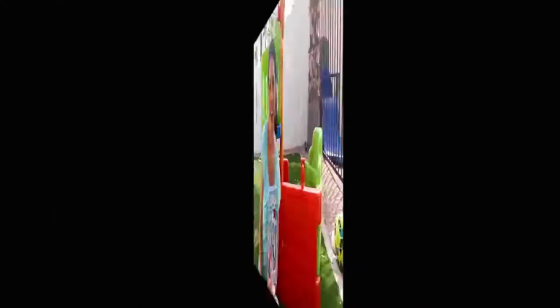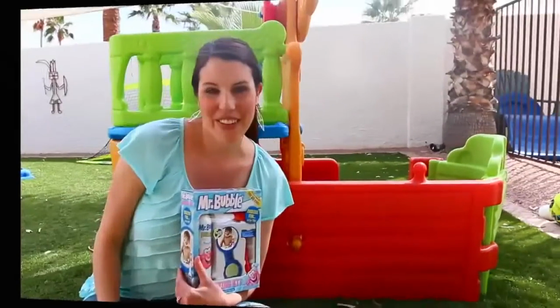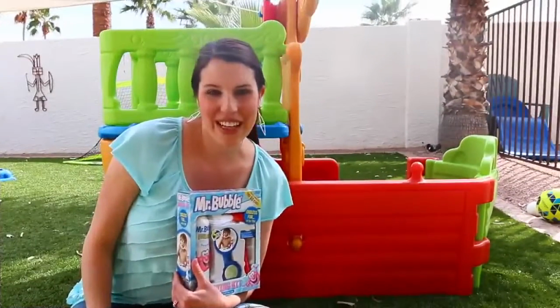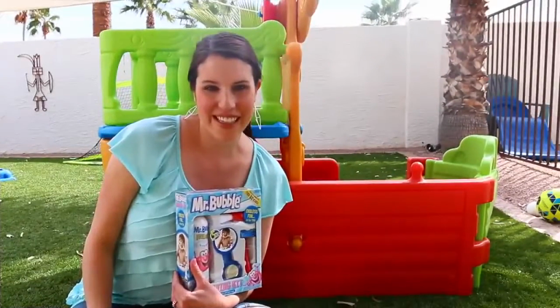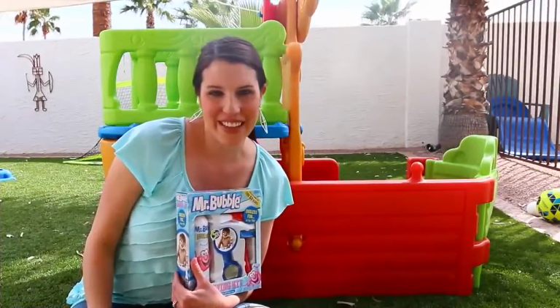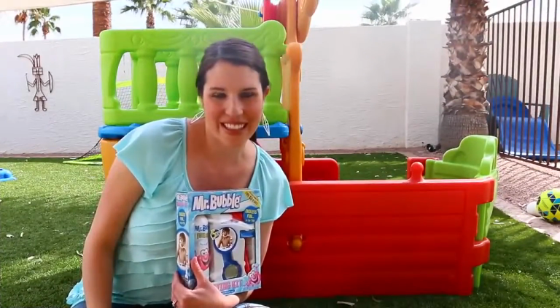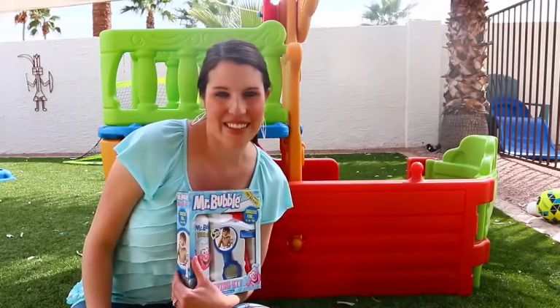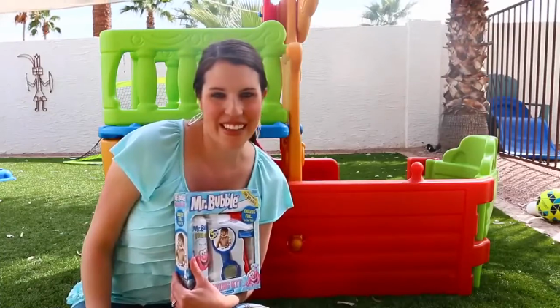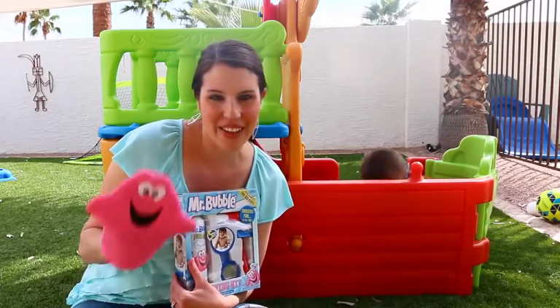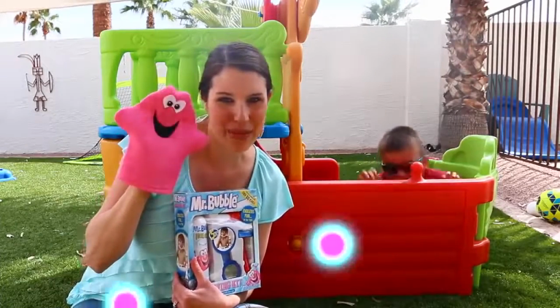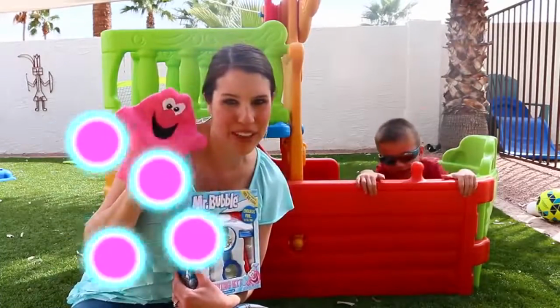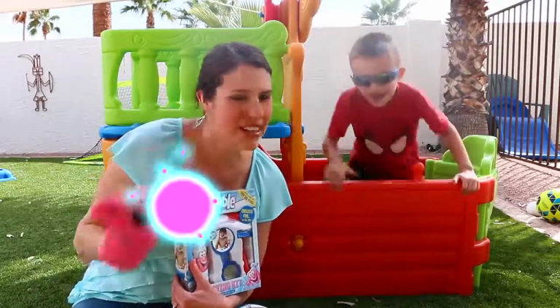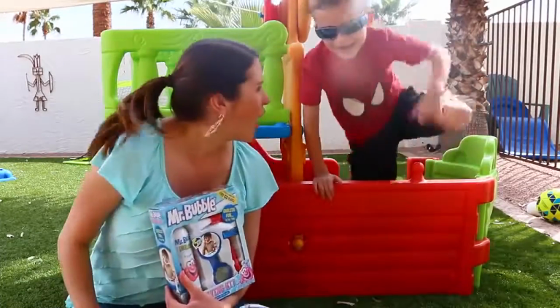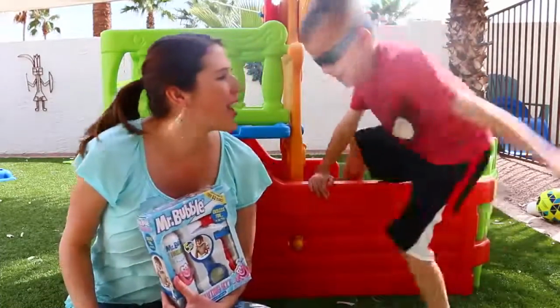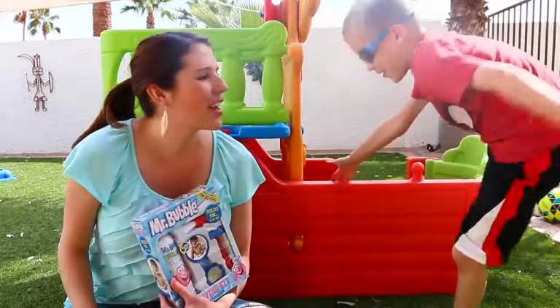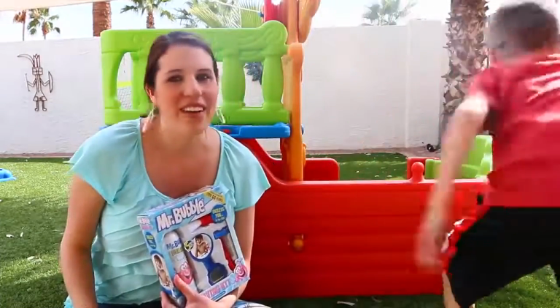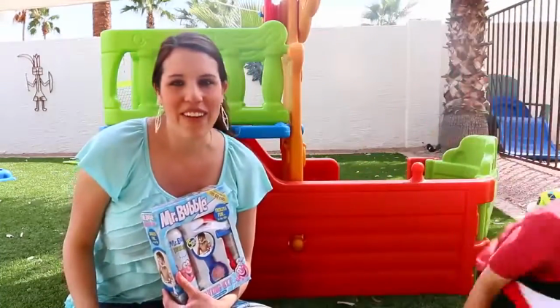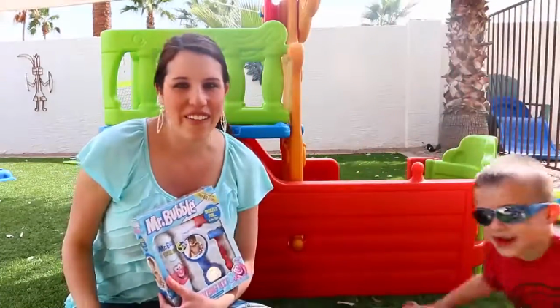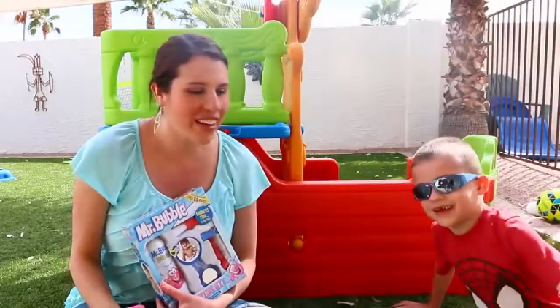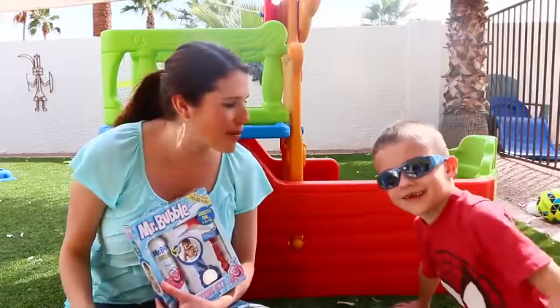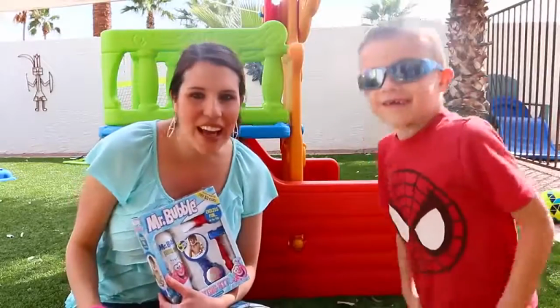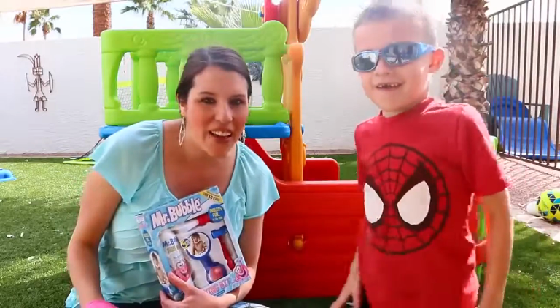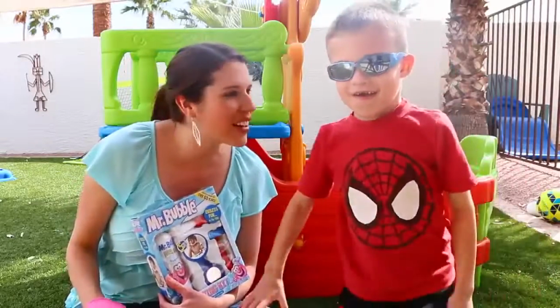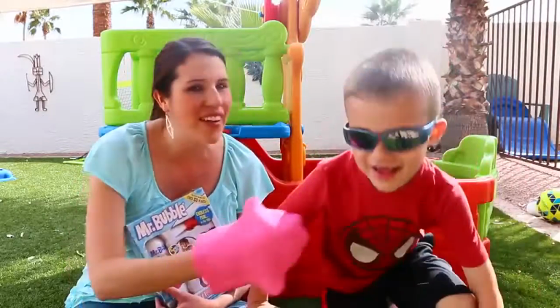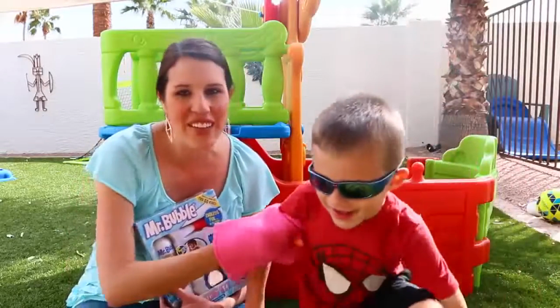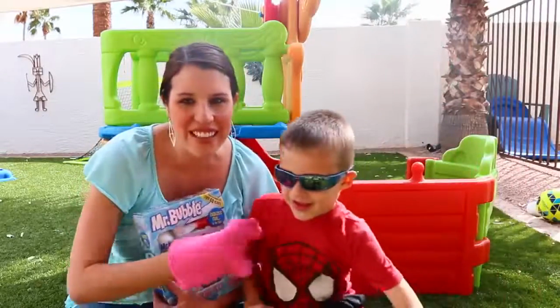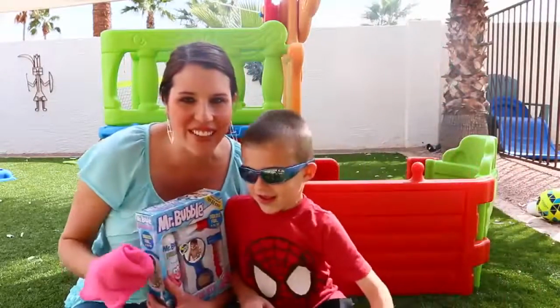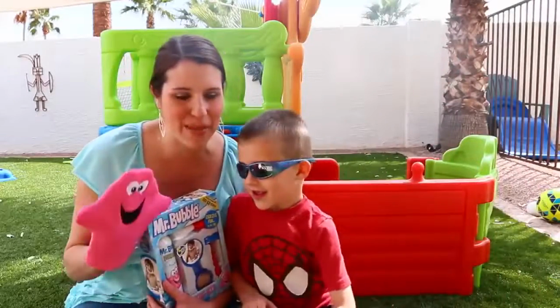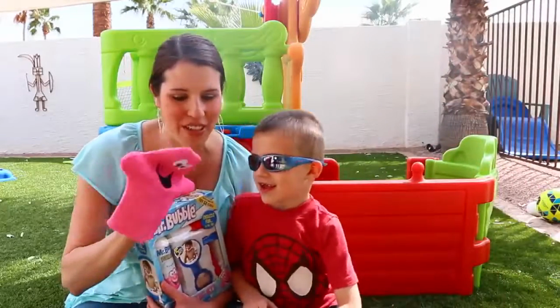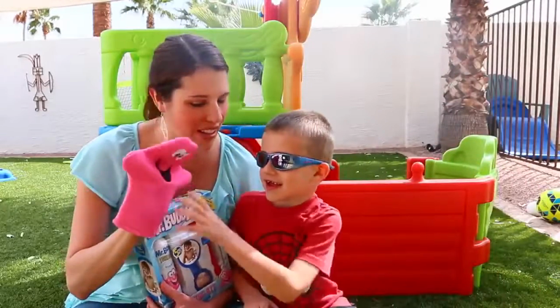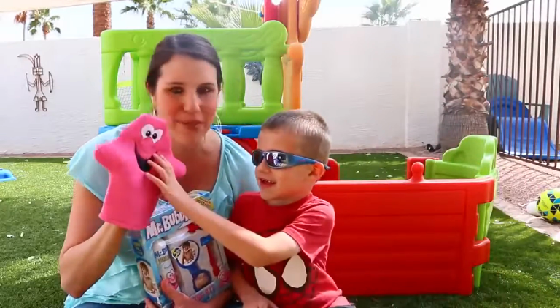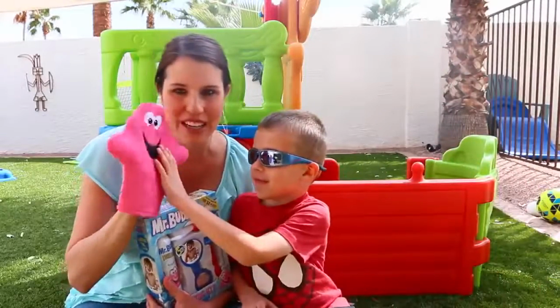Hey everyone, it's Sandra from the Disney Car Toys channel. I've got Mr. Bubble here and my little Spidey. Little Spidey, hey, welcome. And we've got something really special for little Spidey here.